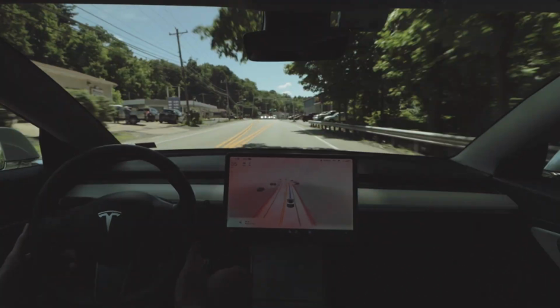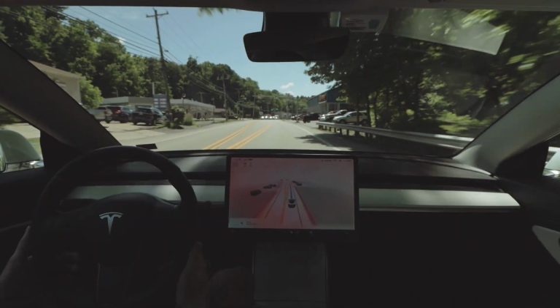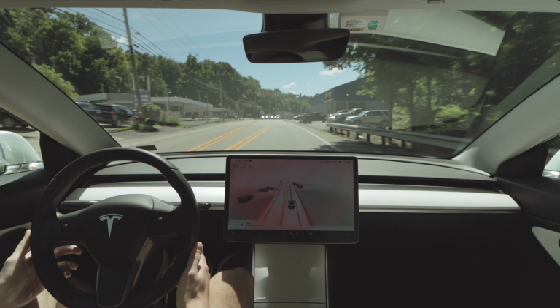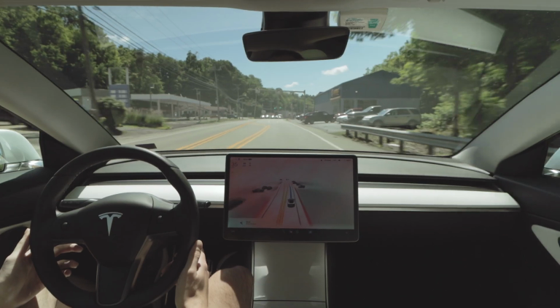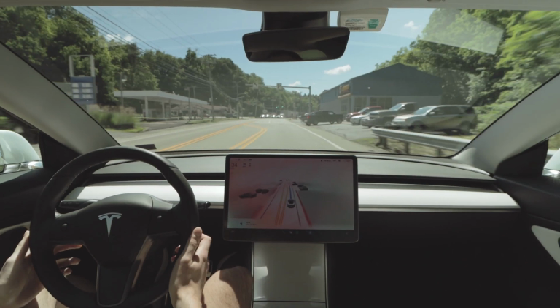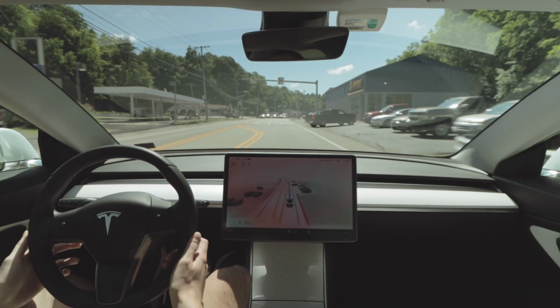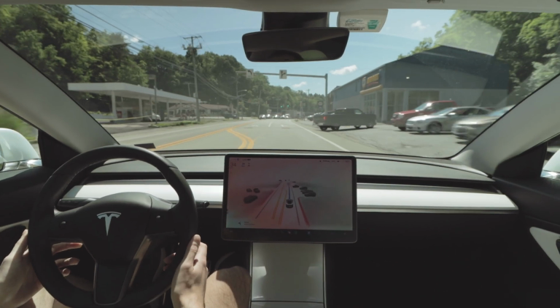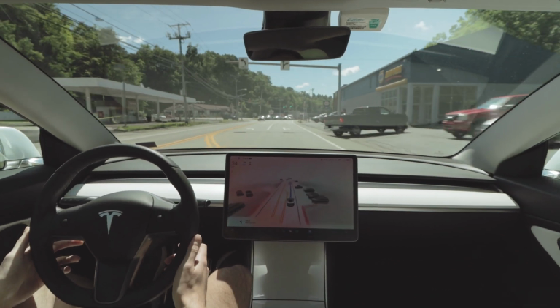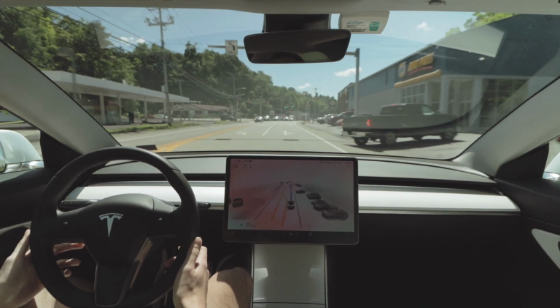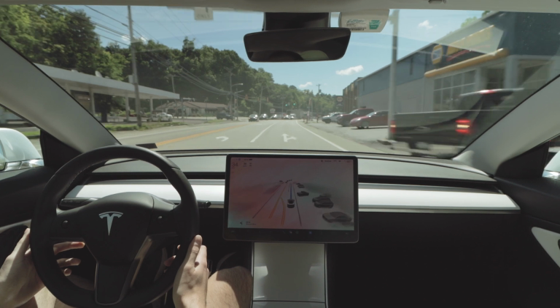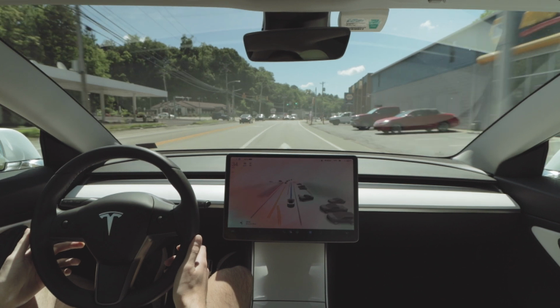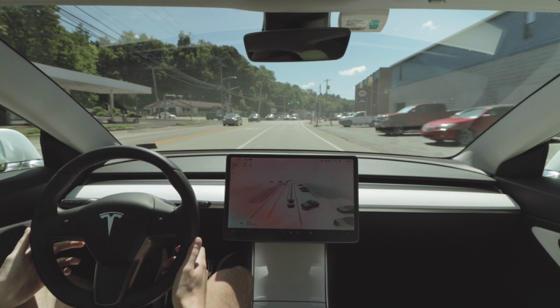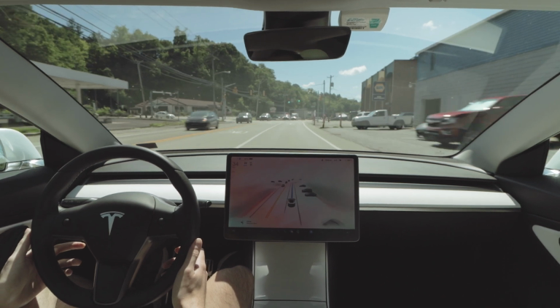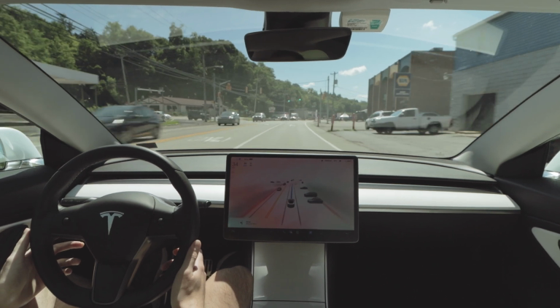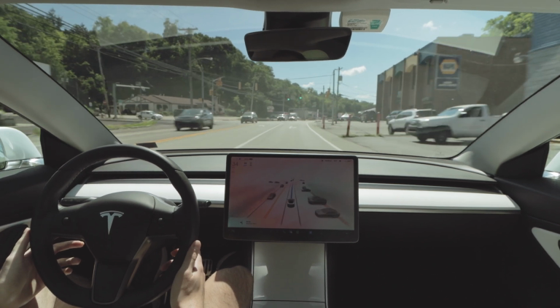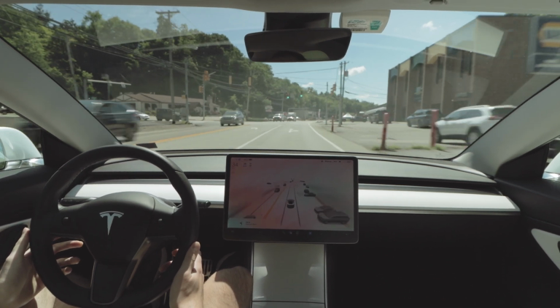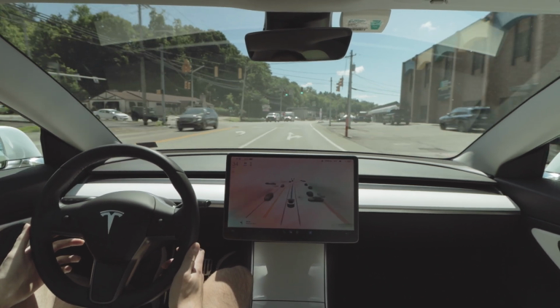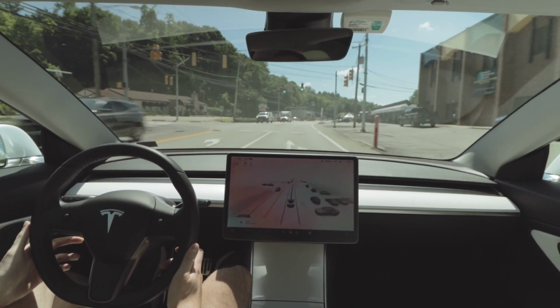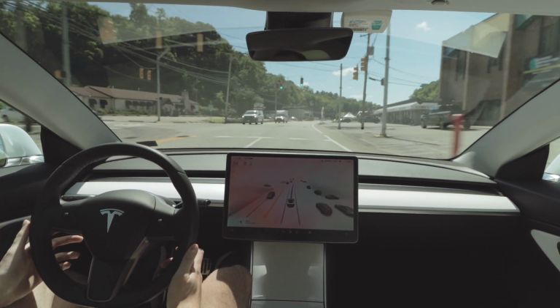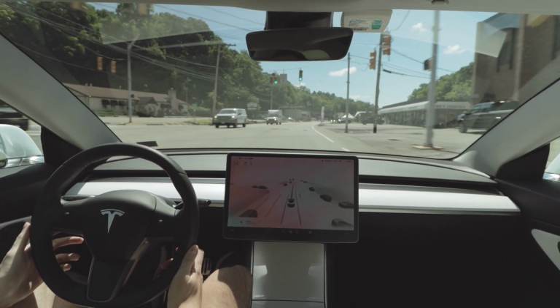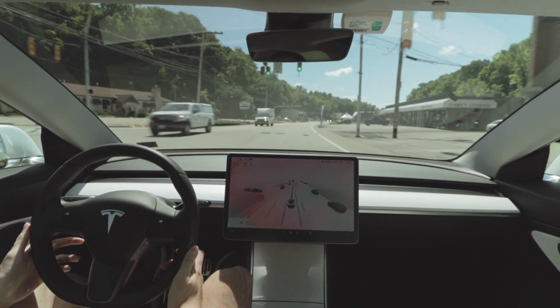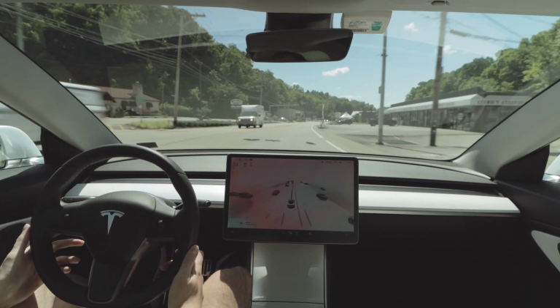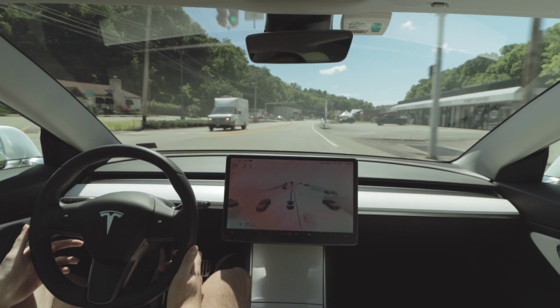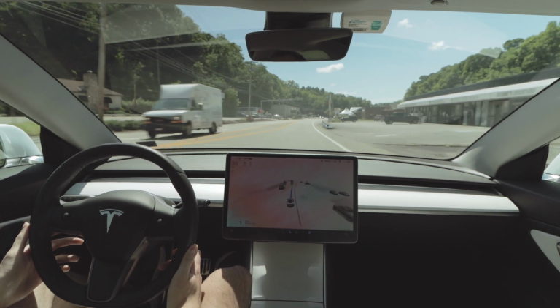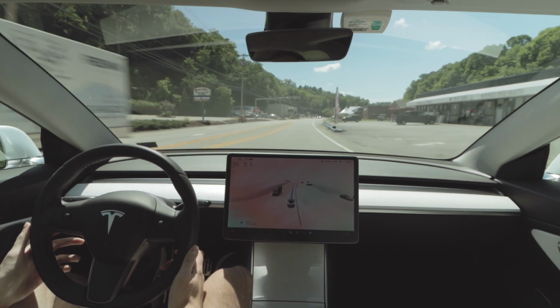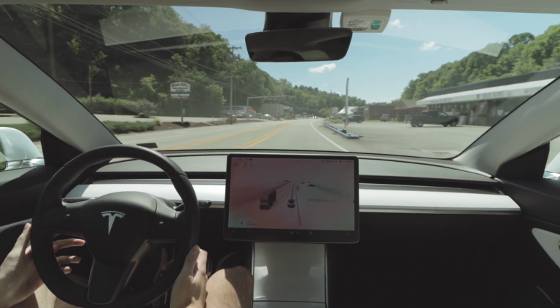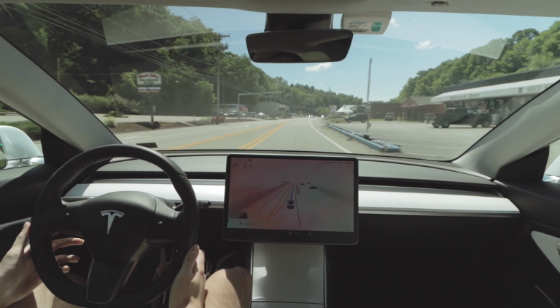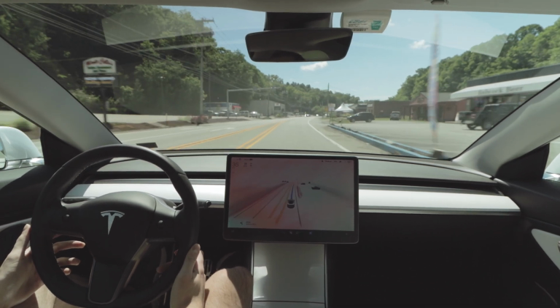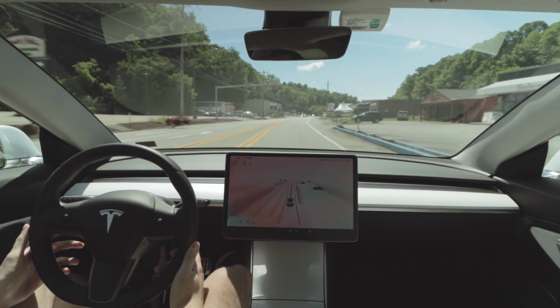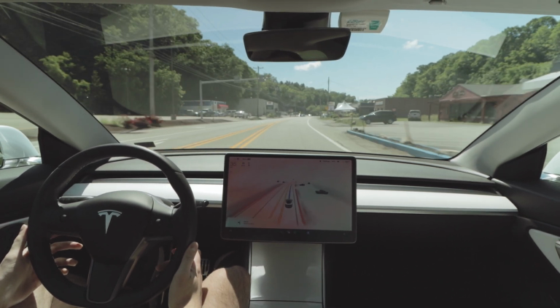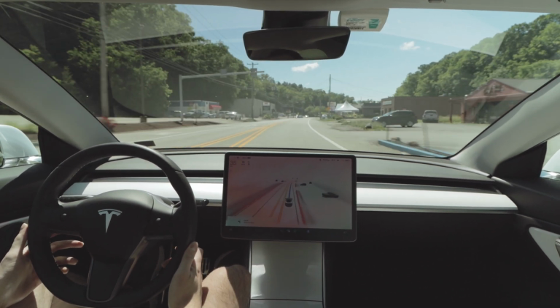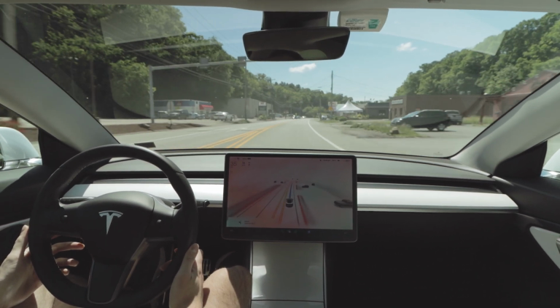Up ahead we have someone in reverse that looks like they're going to back right into the road — they don't really appear to be stopping. My car does see that and slows down a little bit, but it eventually recognizes that they do stop and they're not going to back directly into the road.